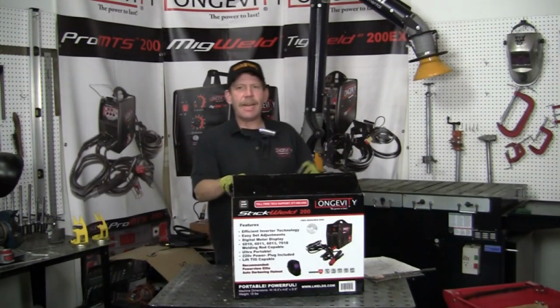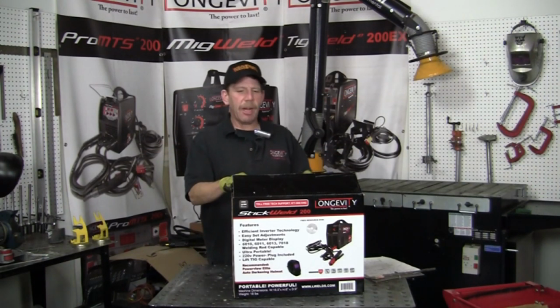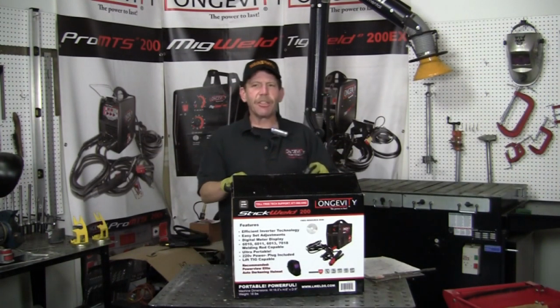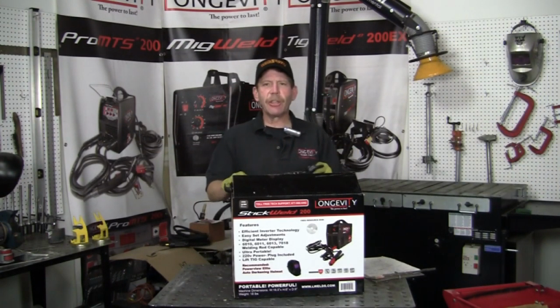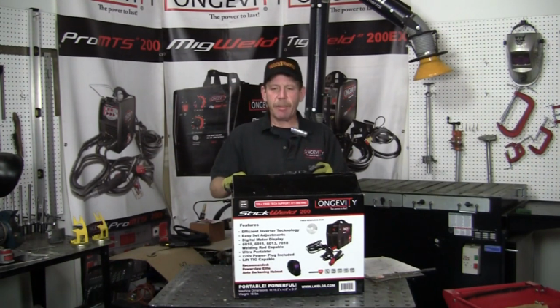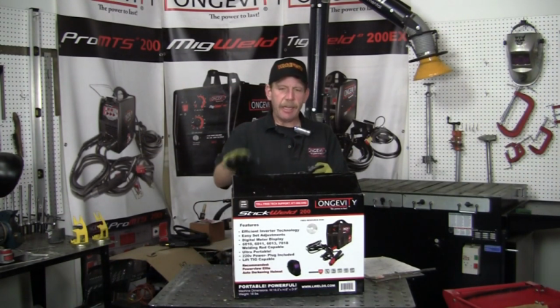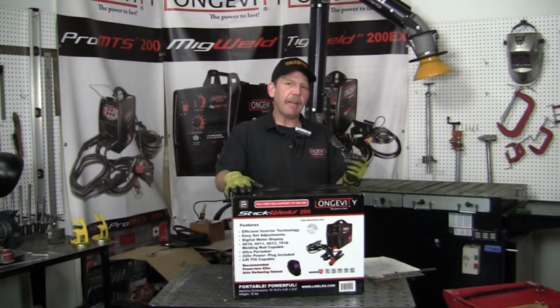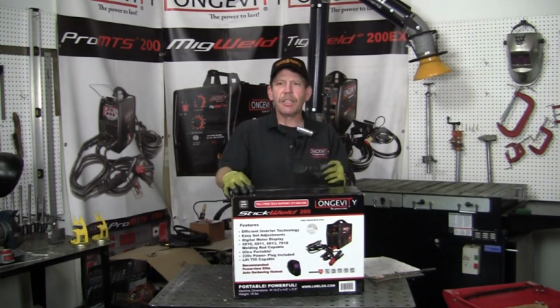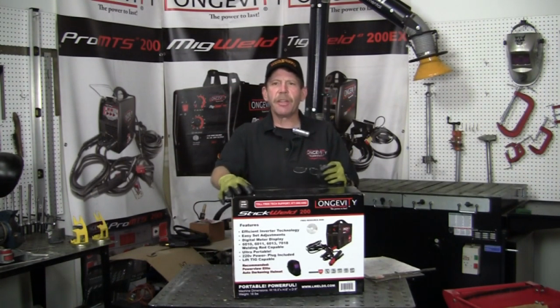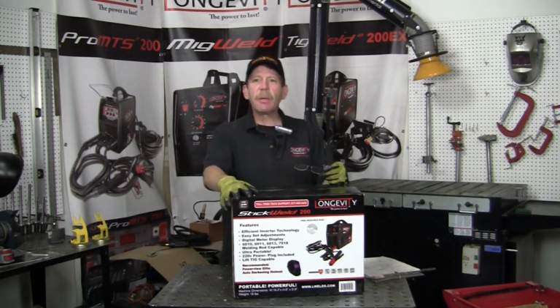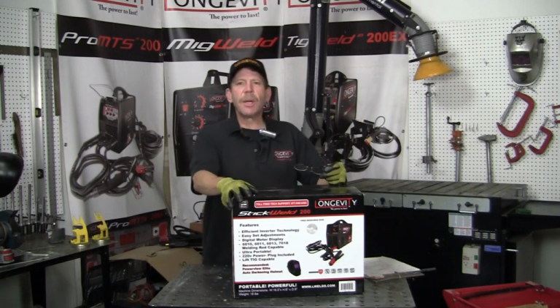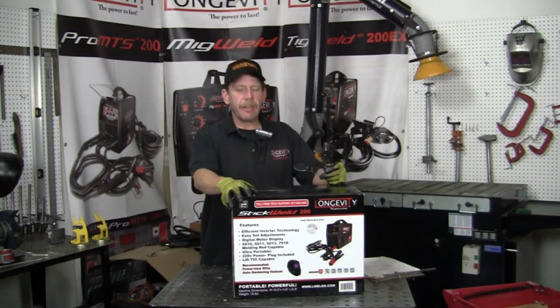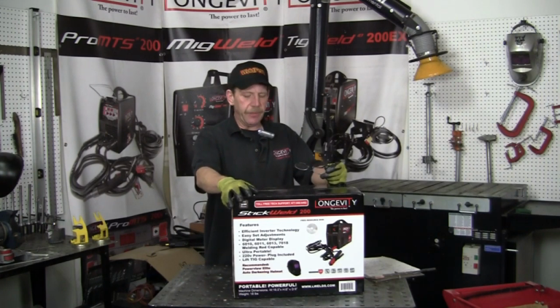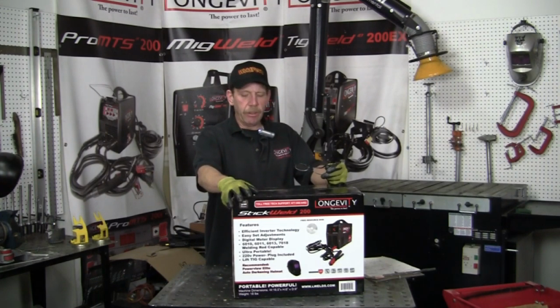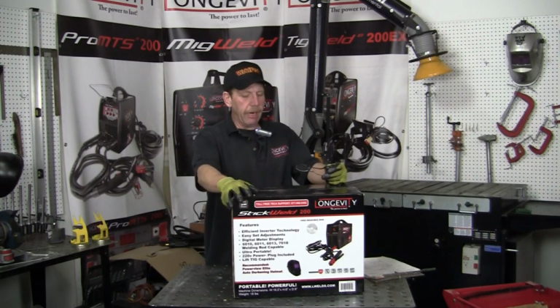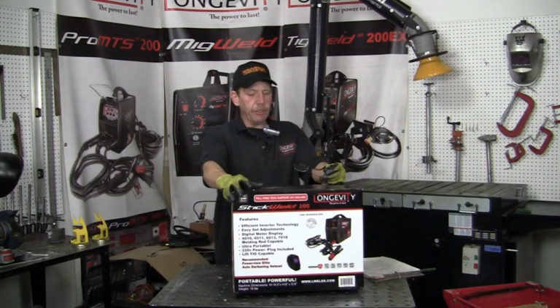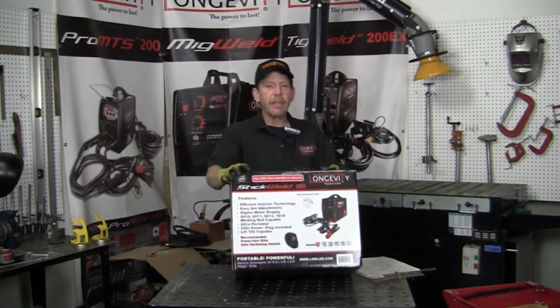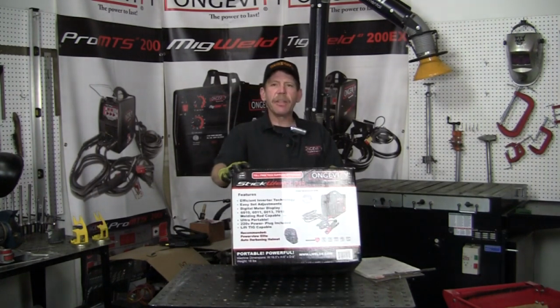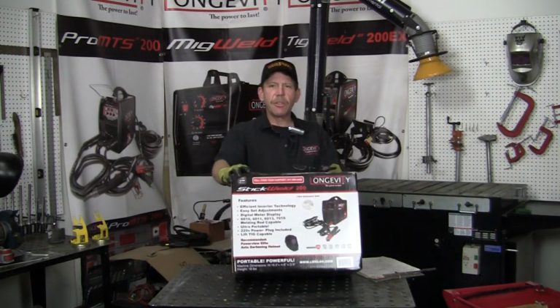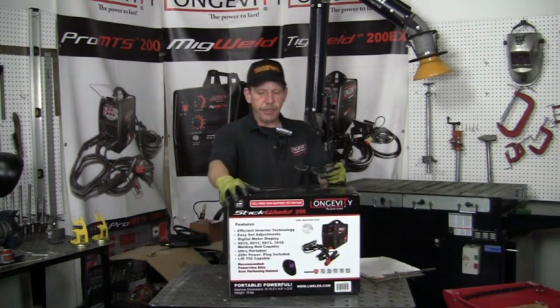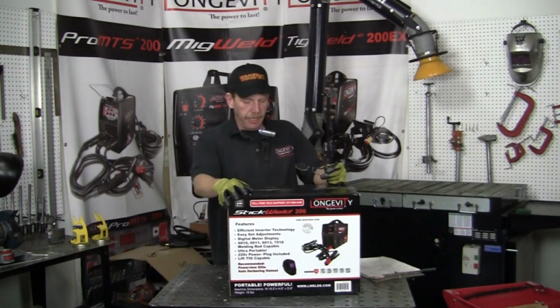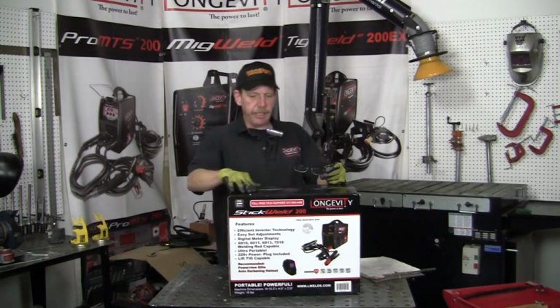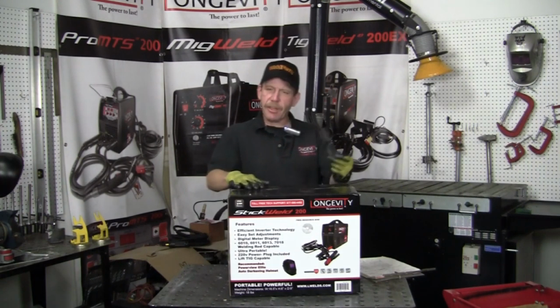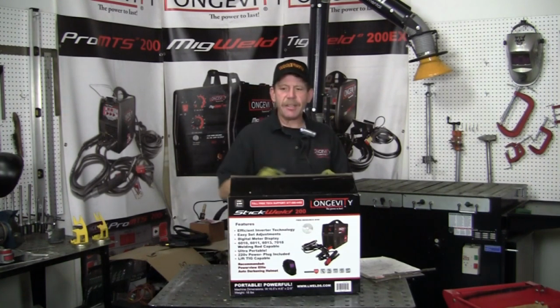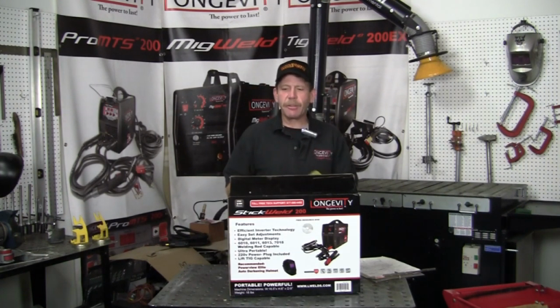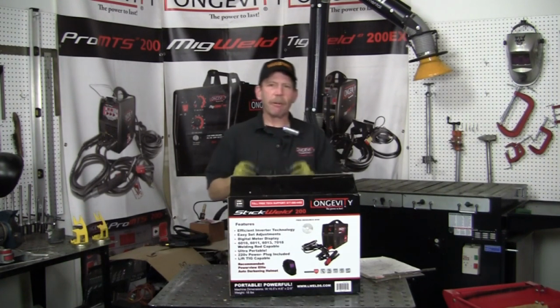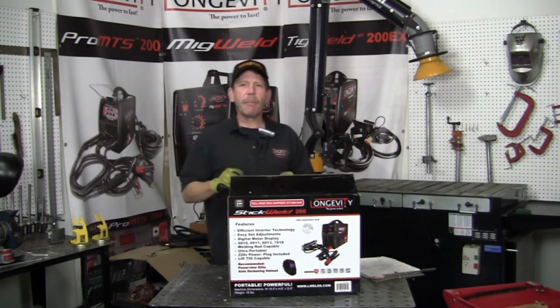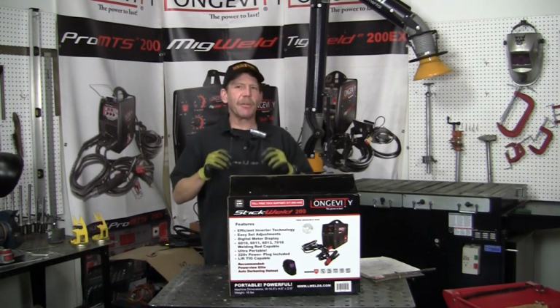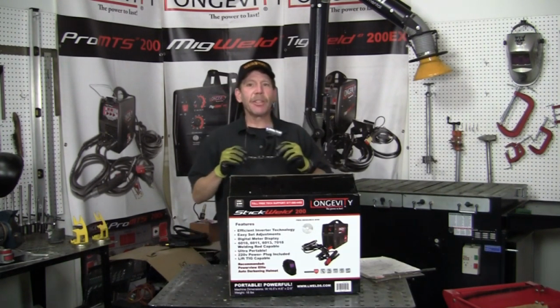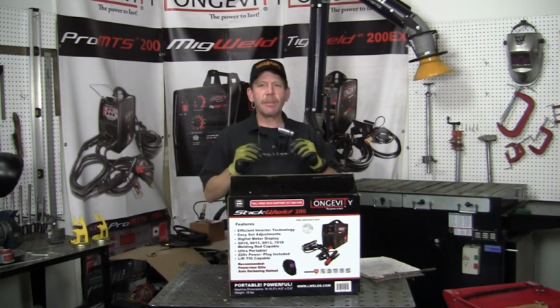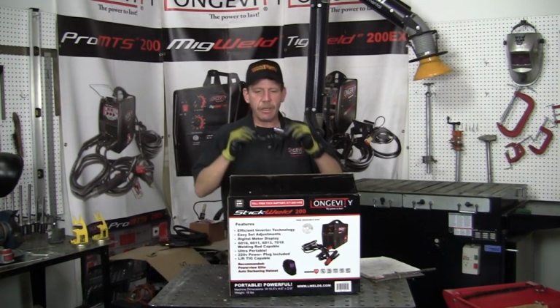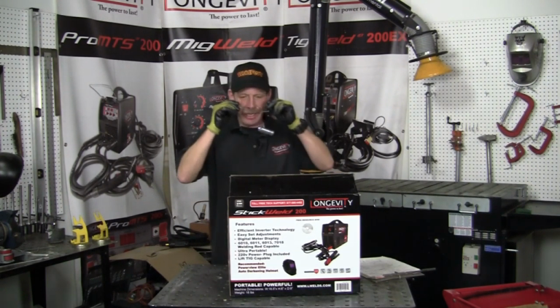Hi, this is Rob from Longevity Learning Lab. I showed you the MIG Weld 100 in the last video. Now we're going to do the Stick Weld 200, and just like last time I'm going to take it right out of the box for the first time and see what we've got going on.